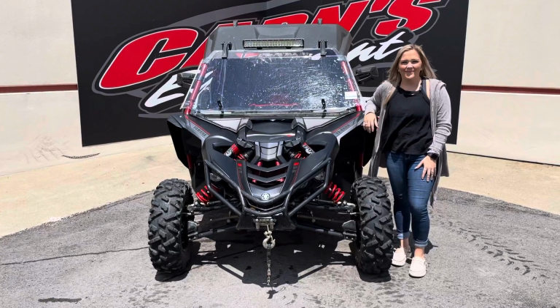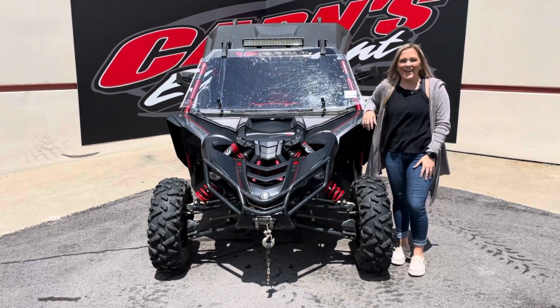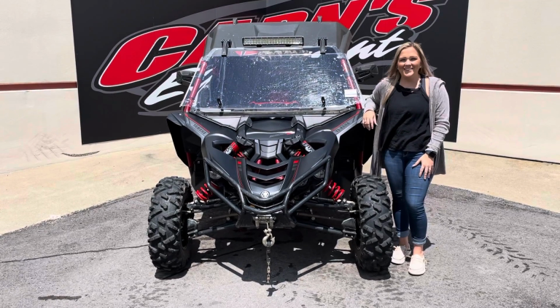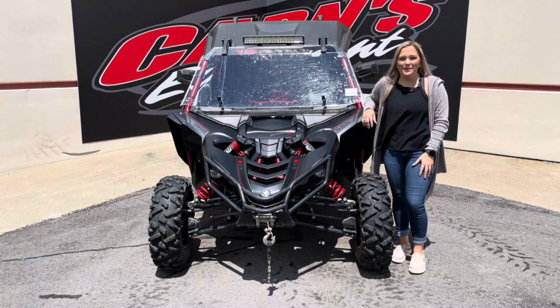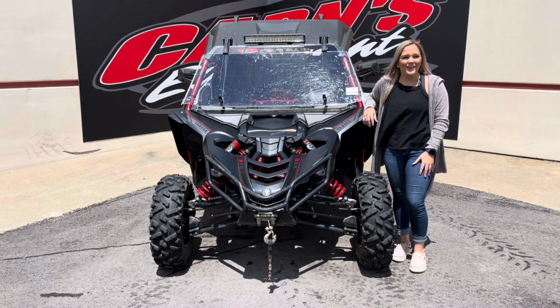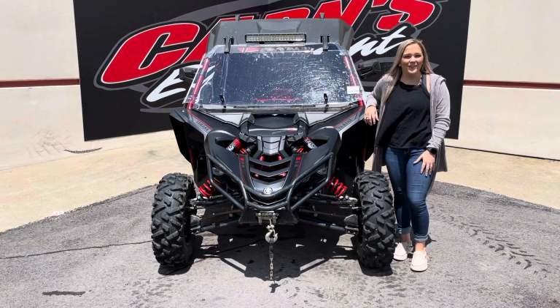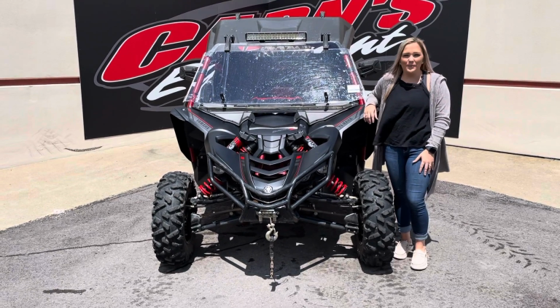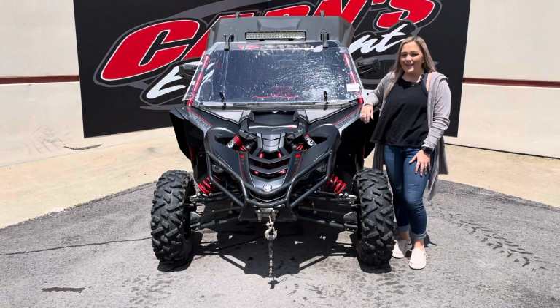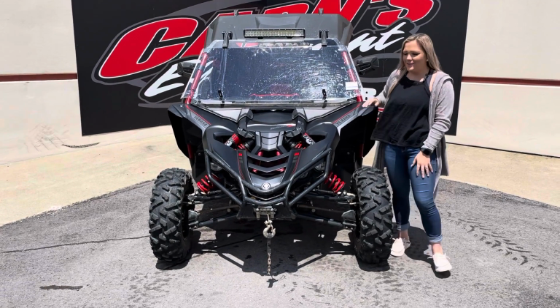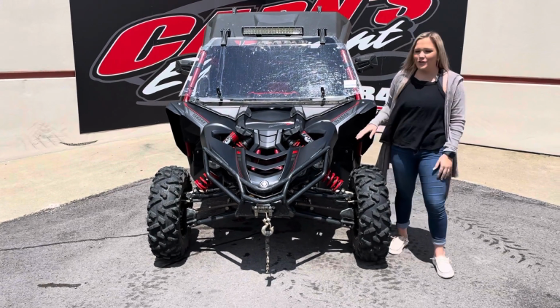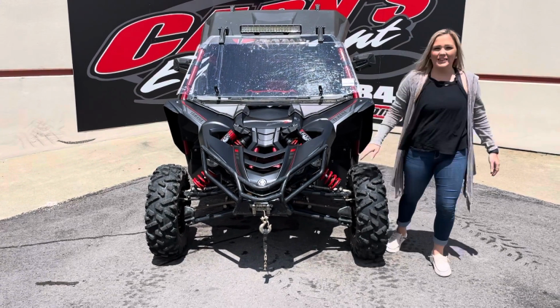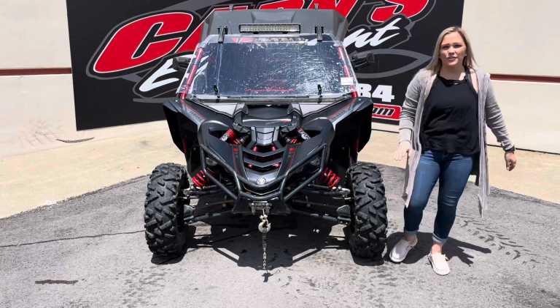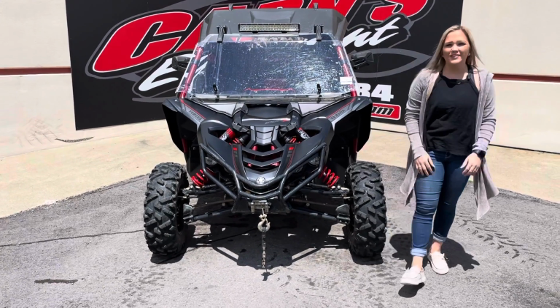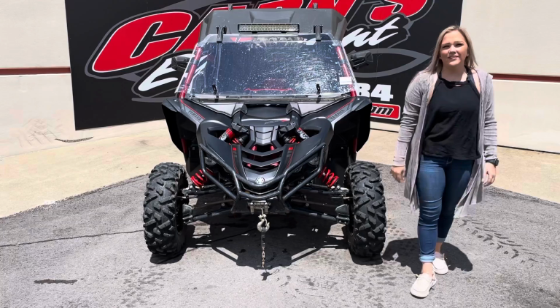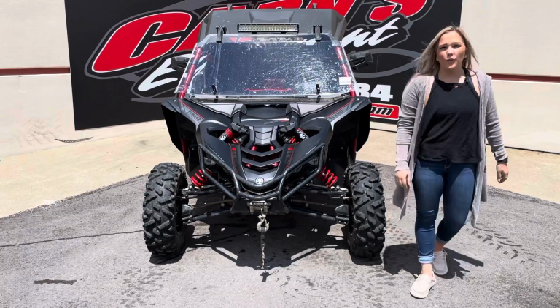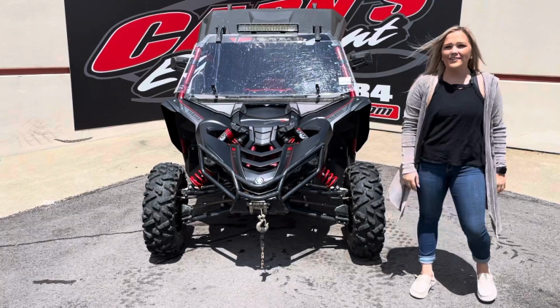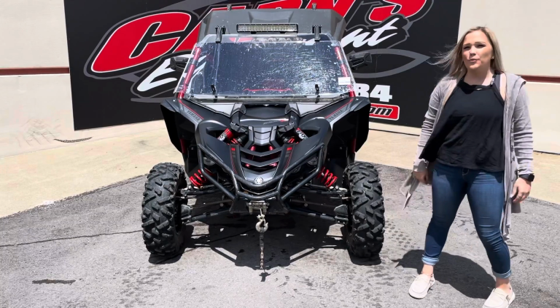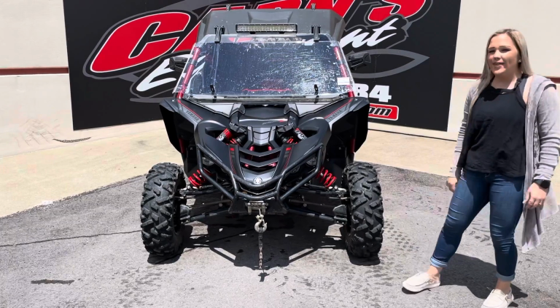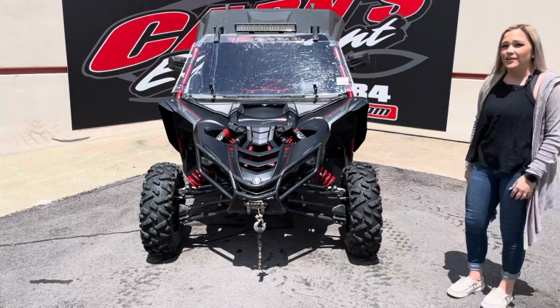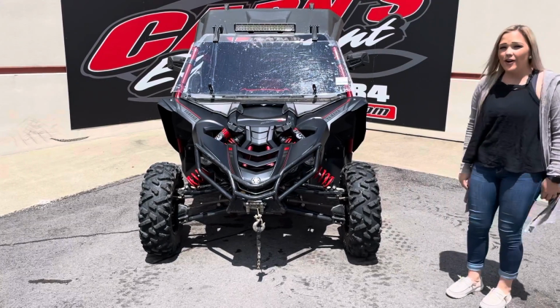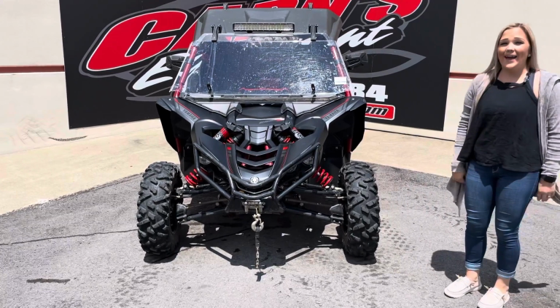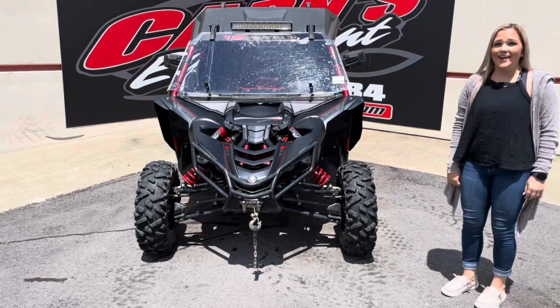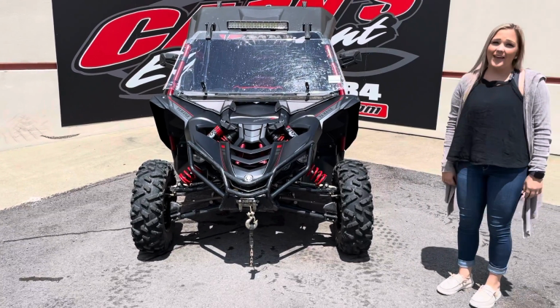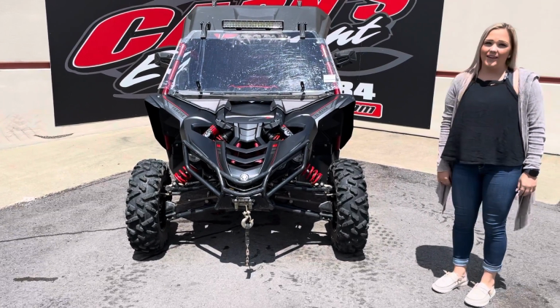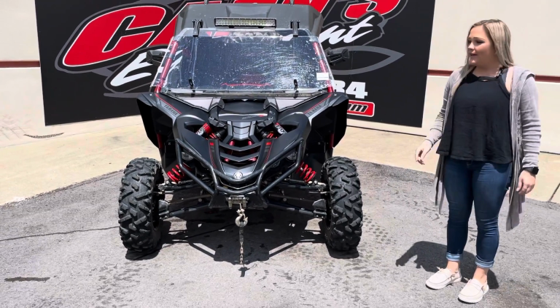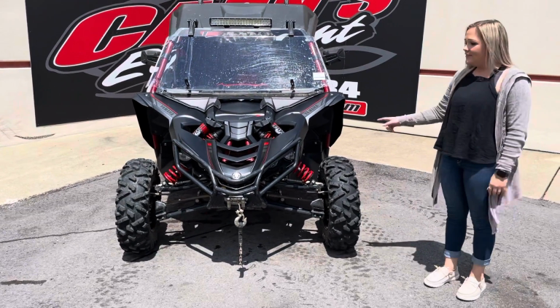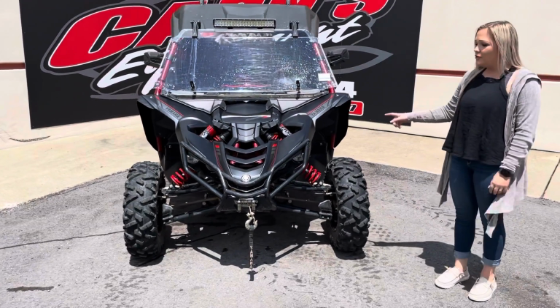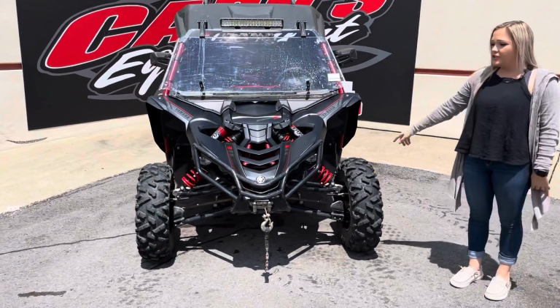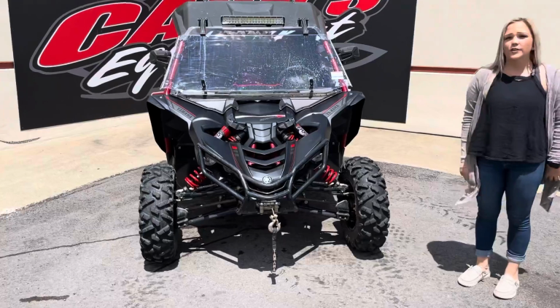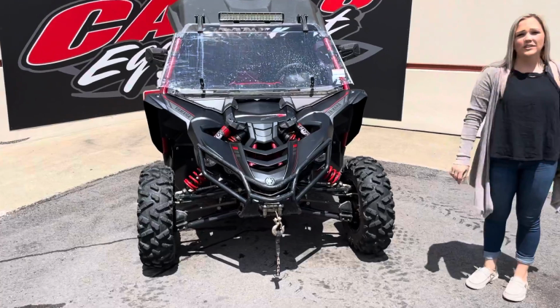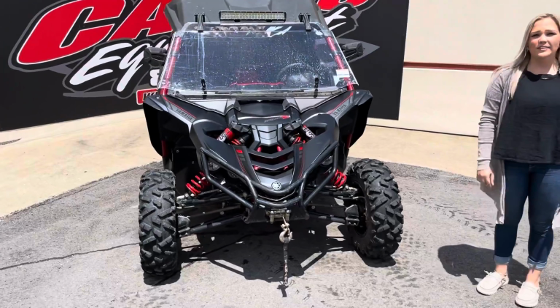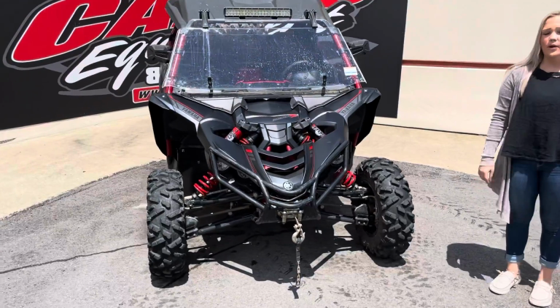Hi guys, this is Sam down here at Carnes Equipment. This is our new trade-in — it's a 2017 YXE 1000R SS SE. It is a special edition for the 2017 models.